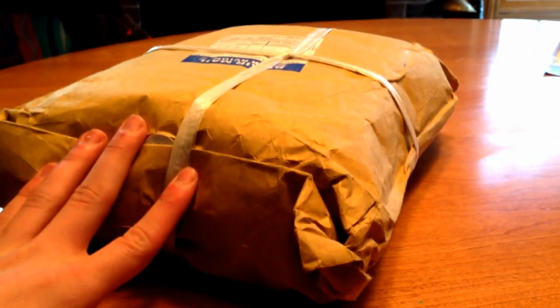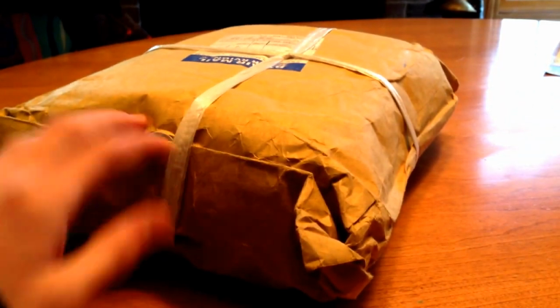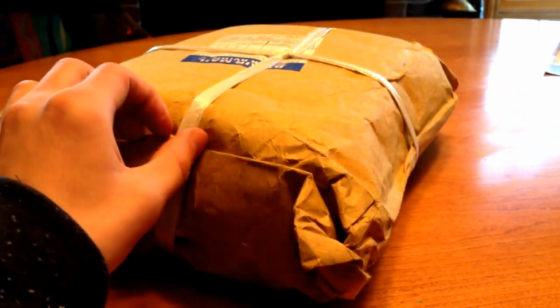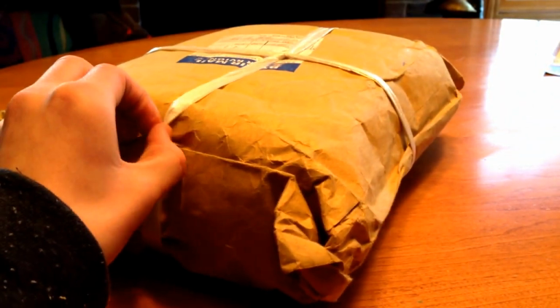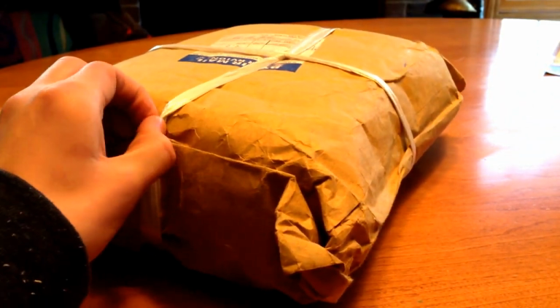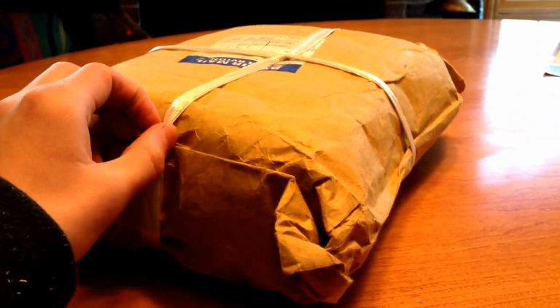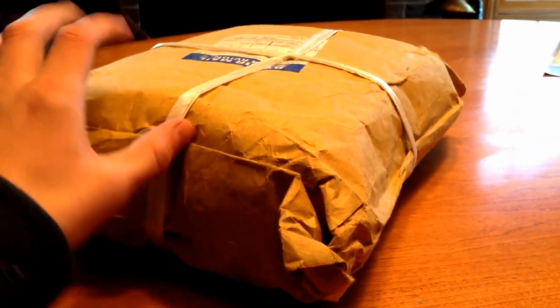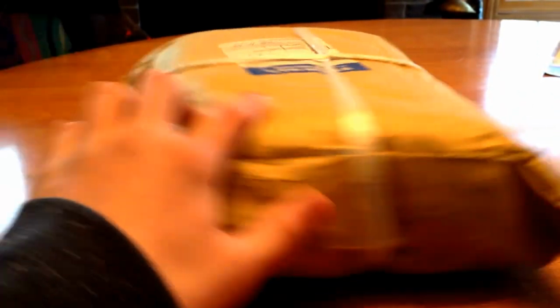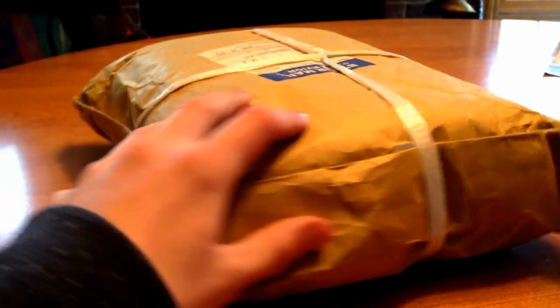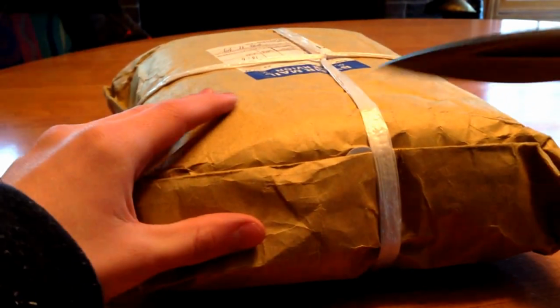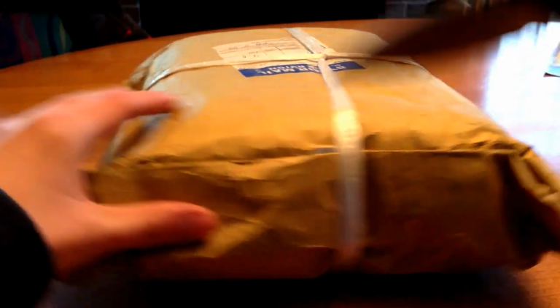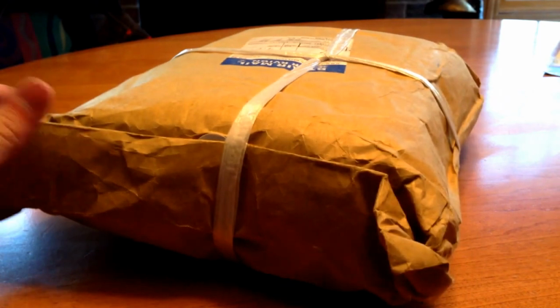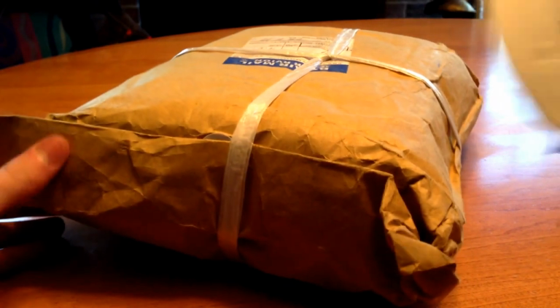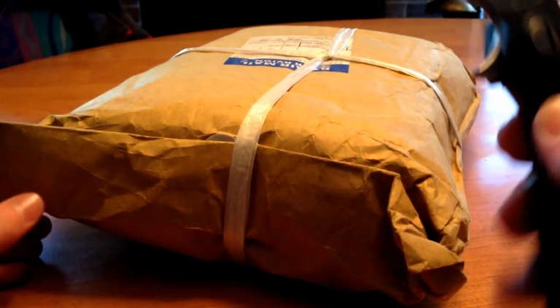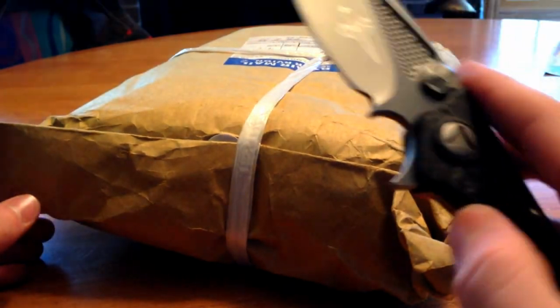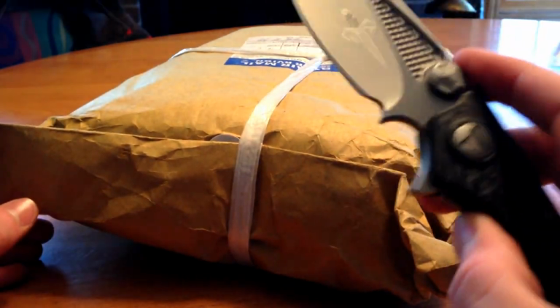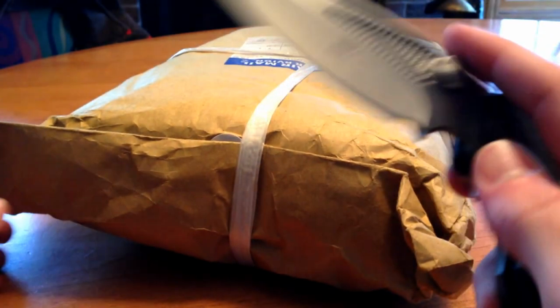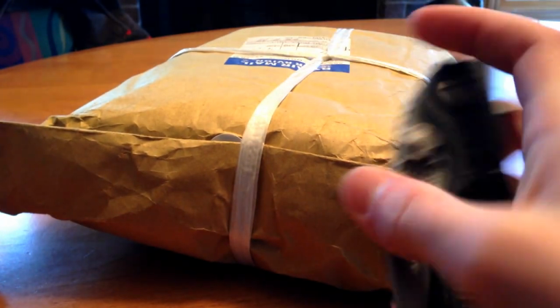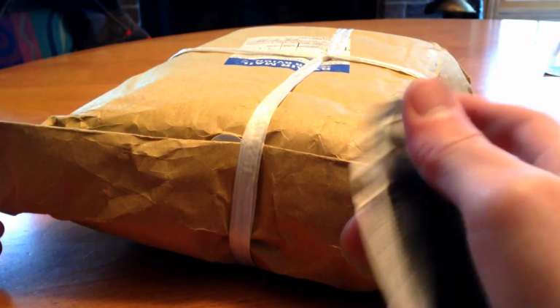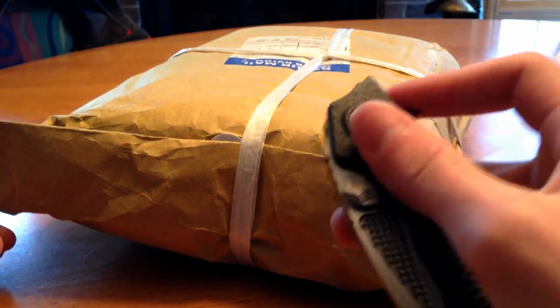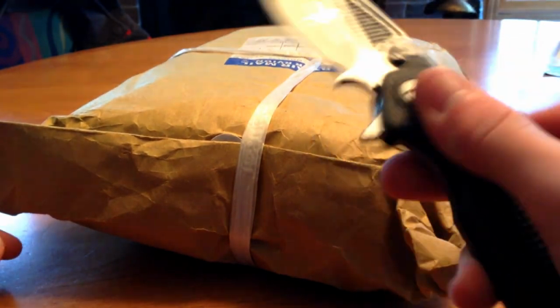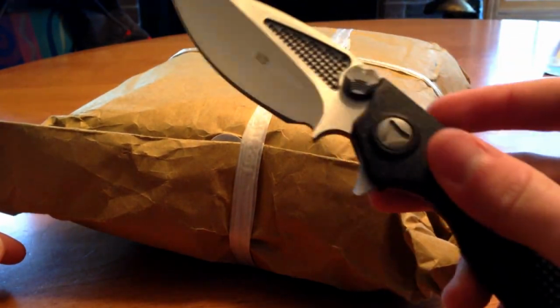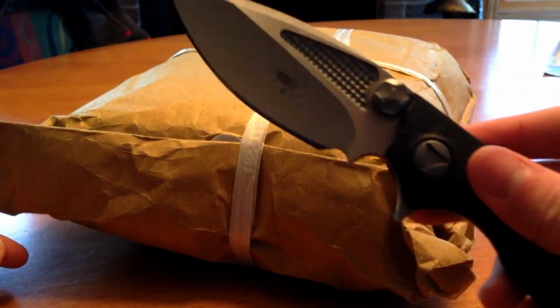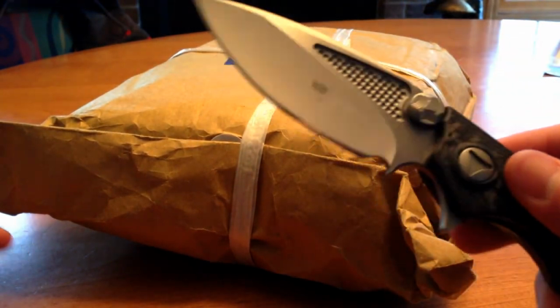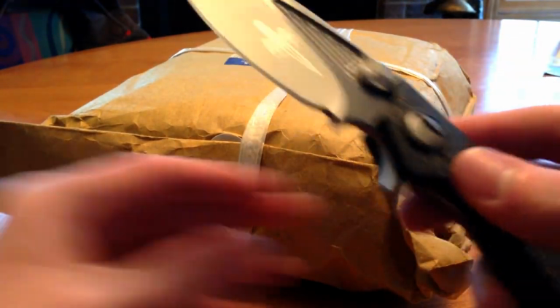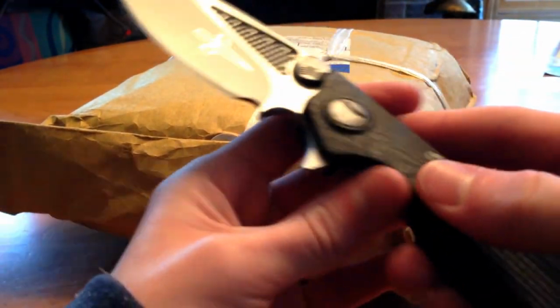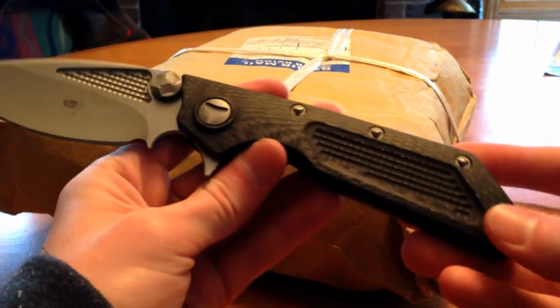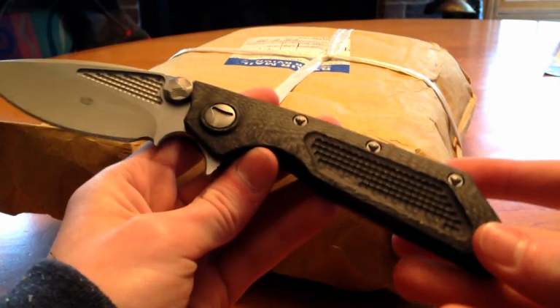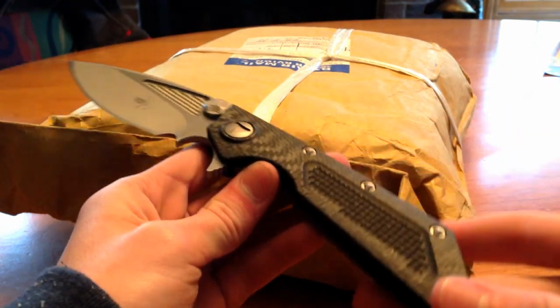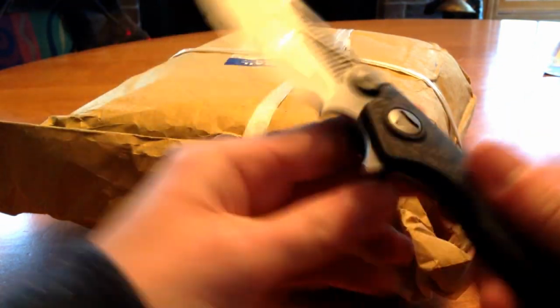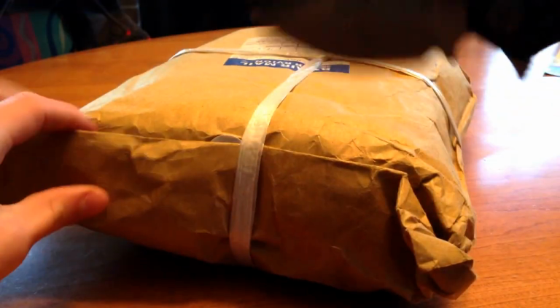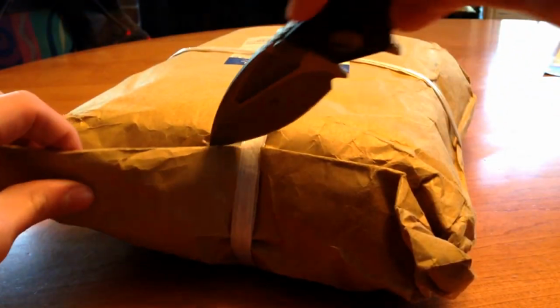These are fully traded — they have full trades on them. I'm going to be using my Merfion custom dock to unbox this.